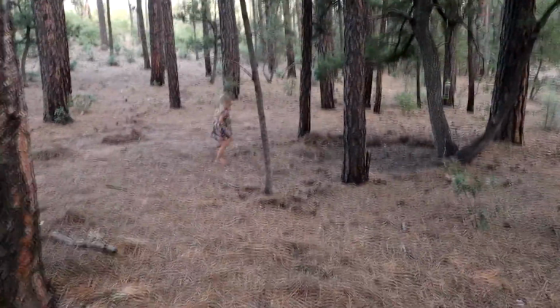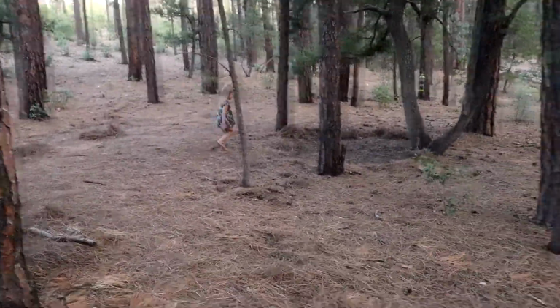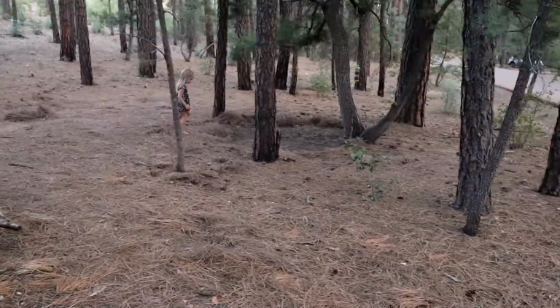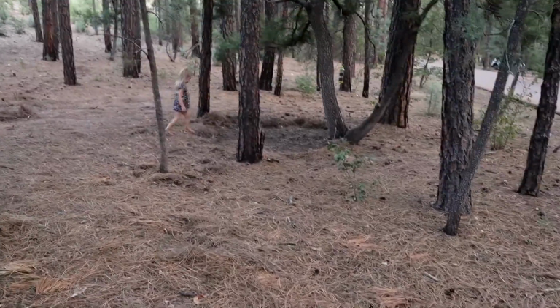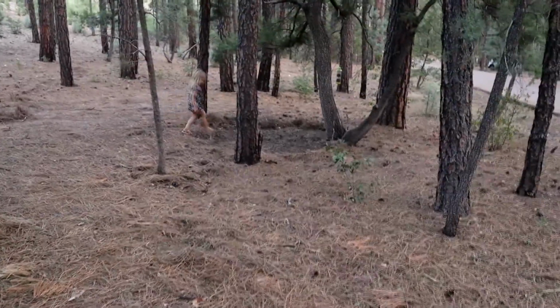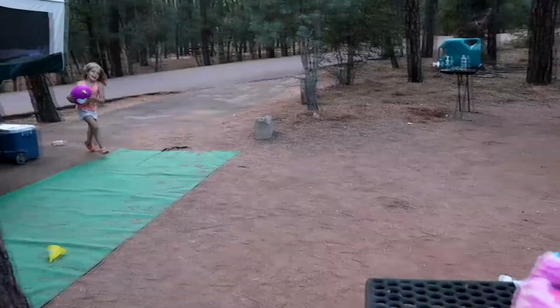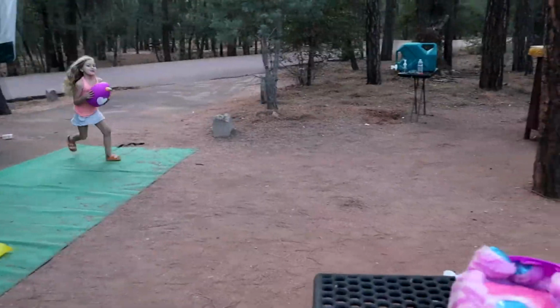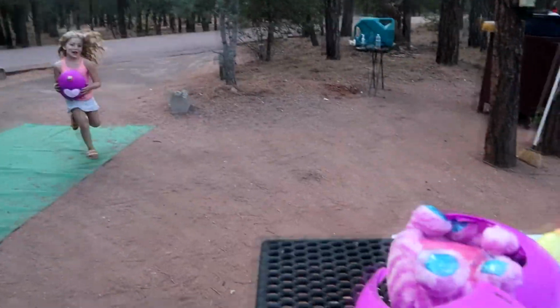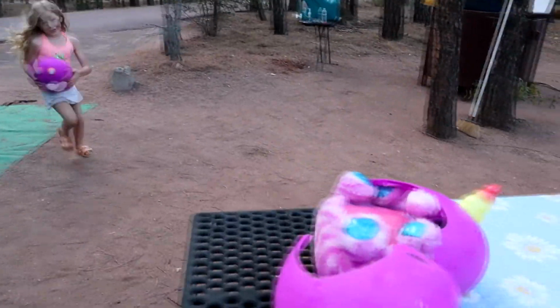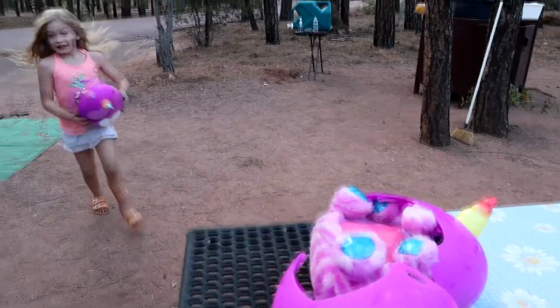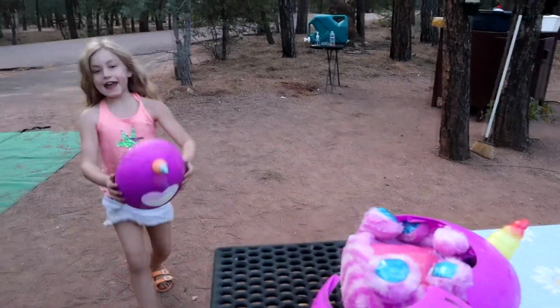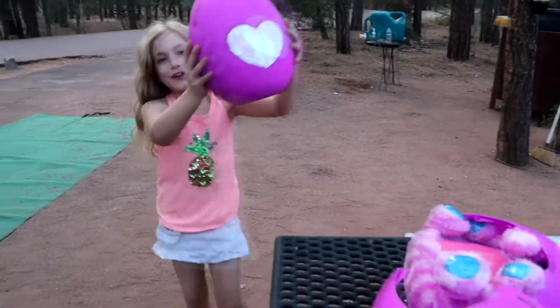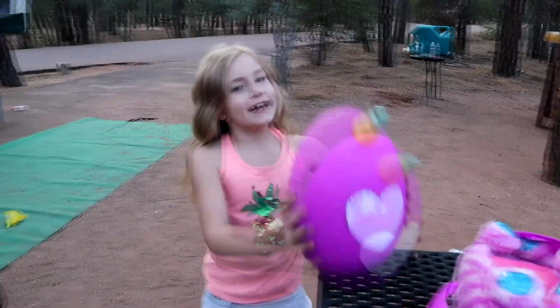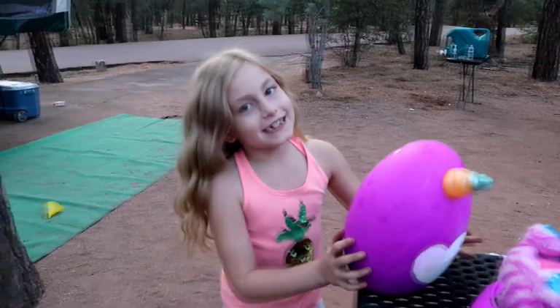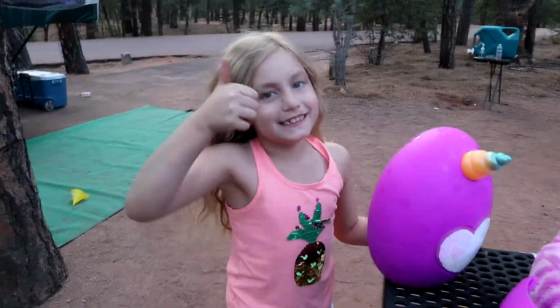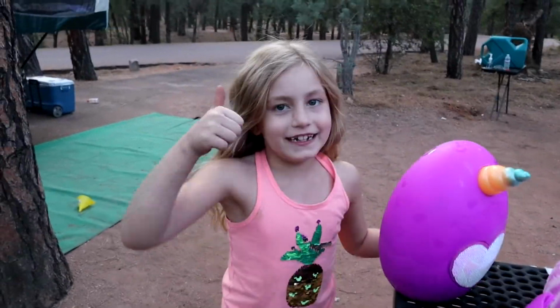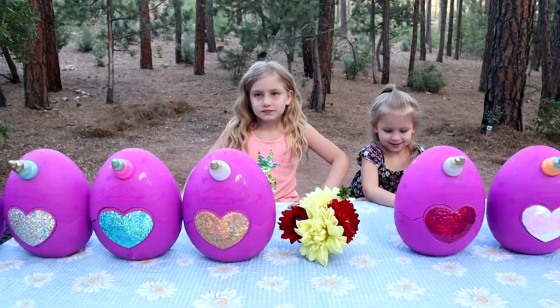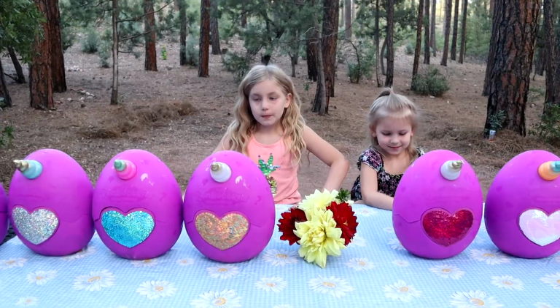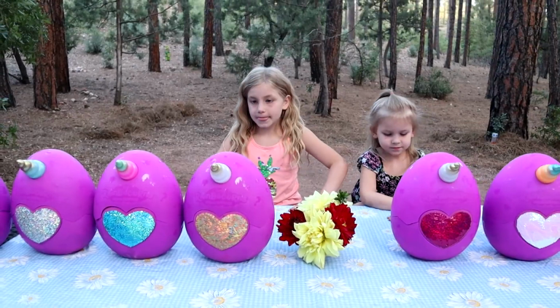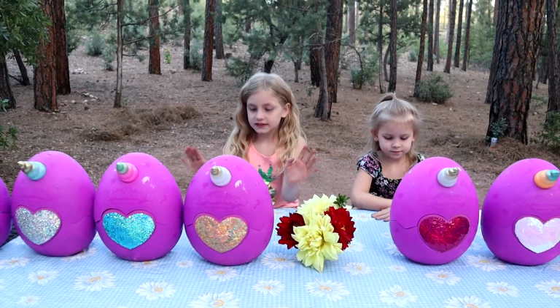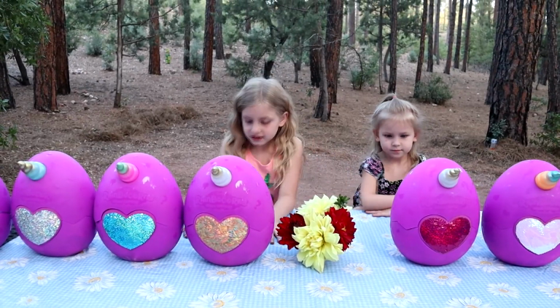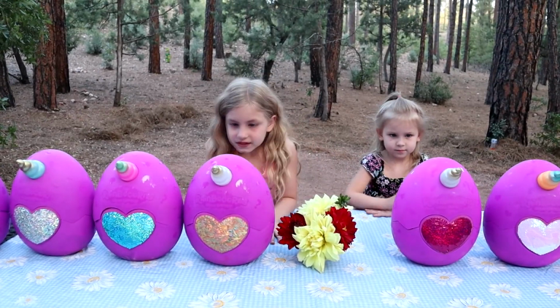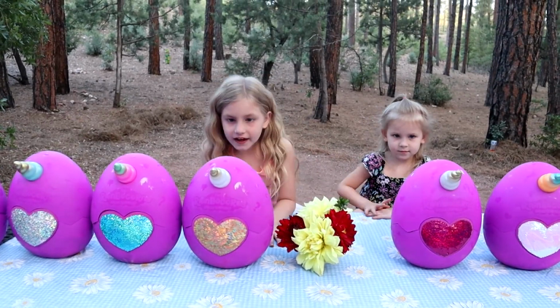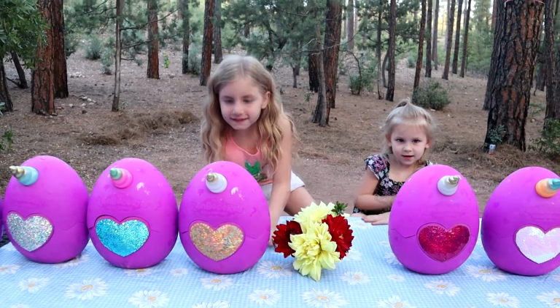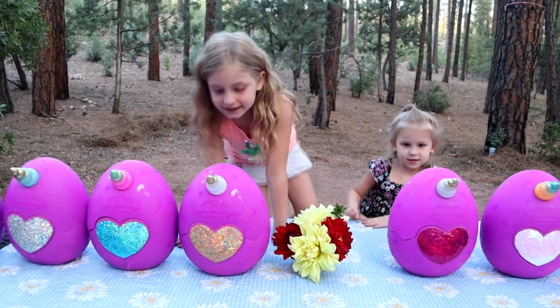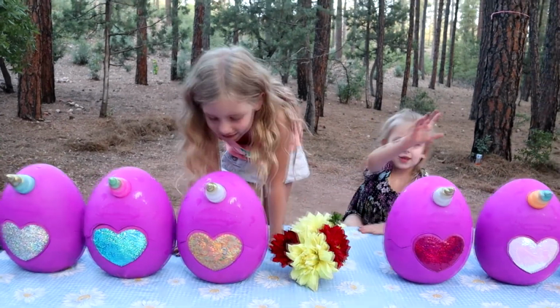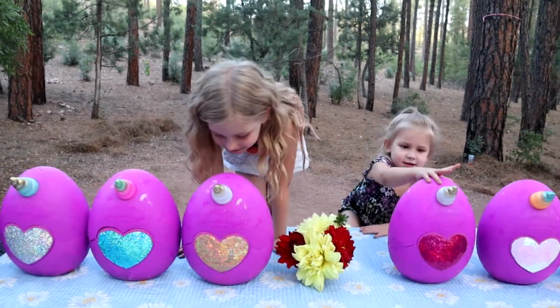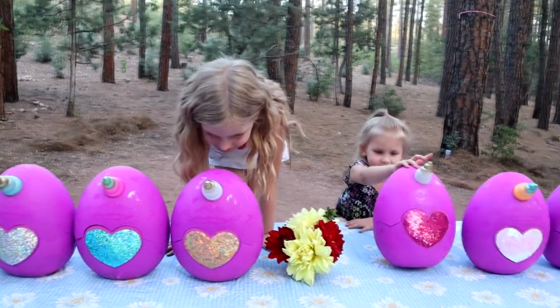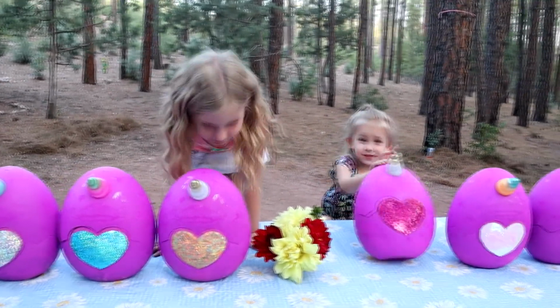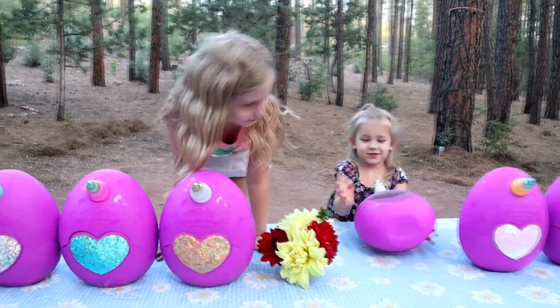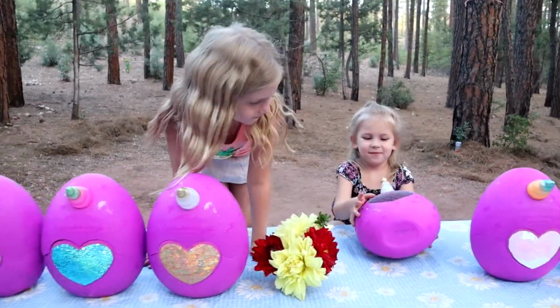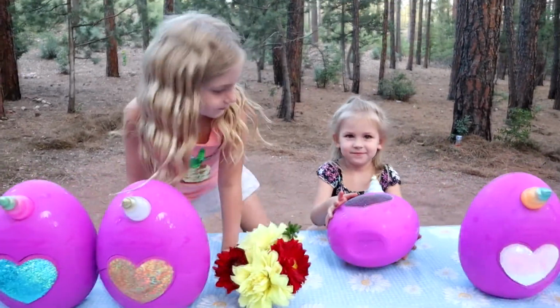I think you found them all. I need to find a table. And done. Okay, so we want to show you all of them real quick — the girls are going to flip them and then show you.